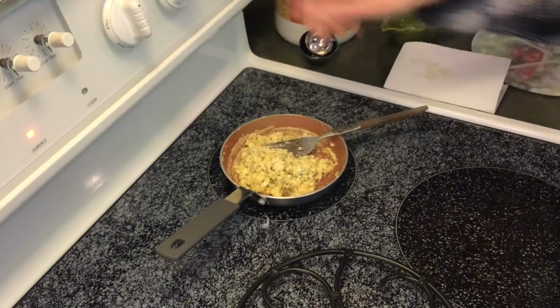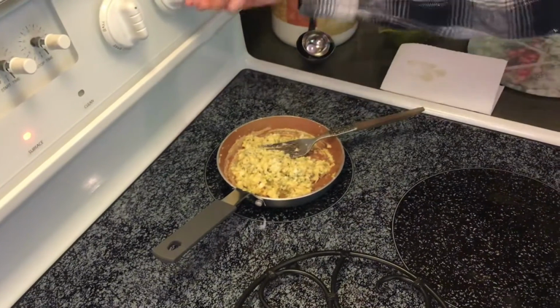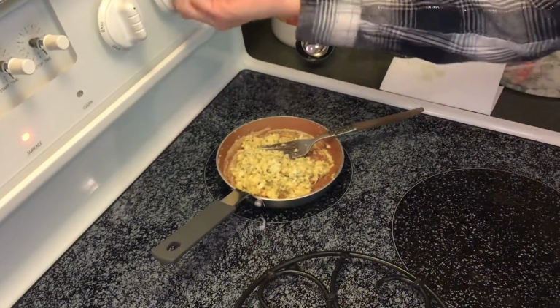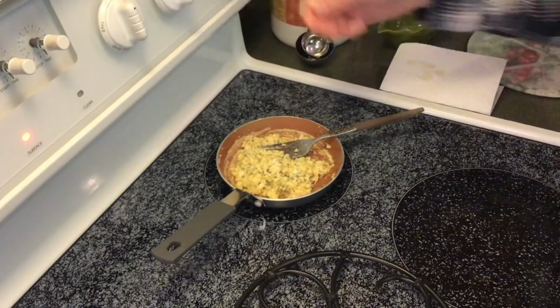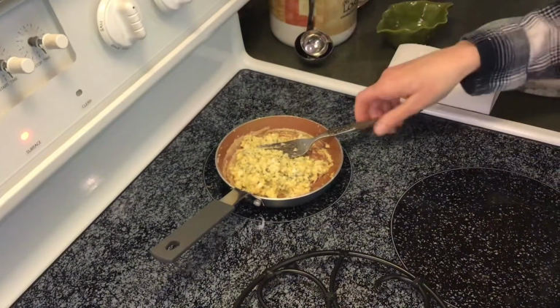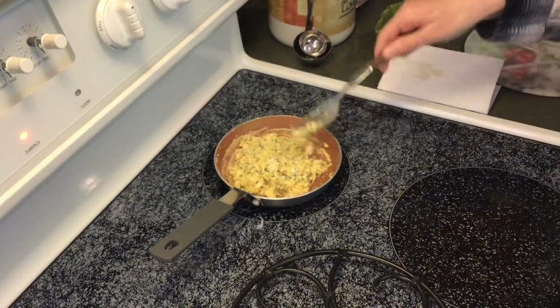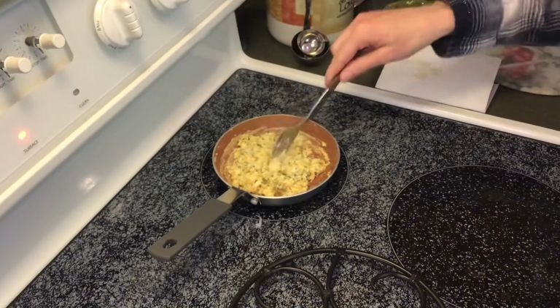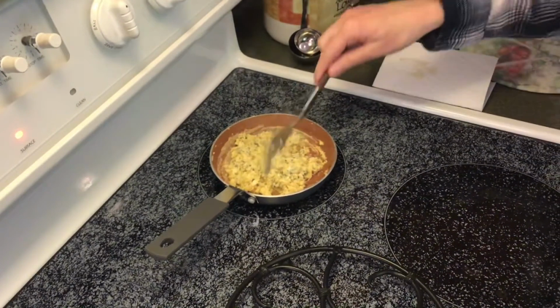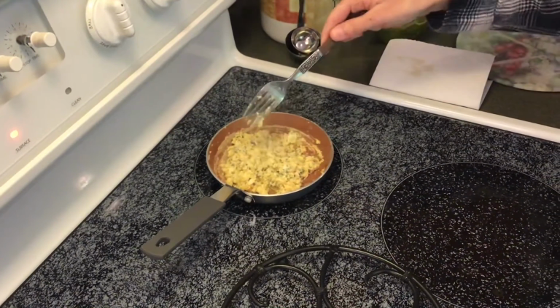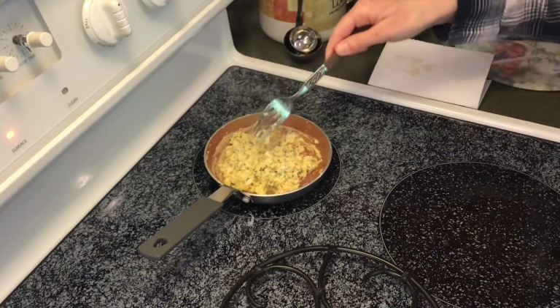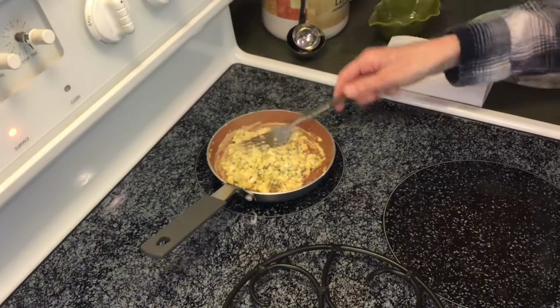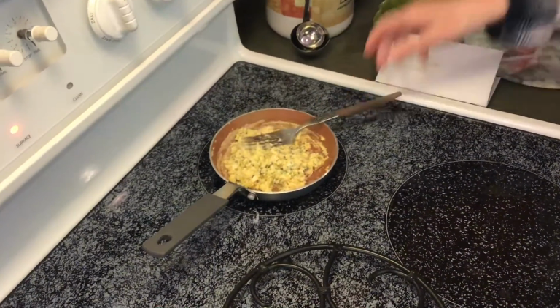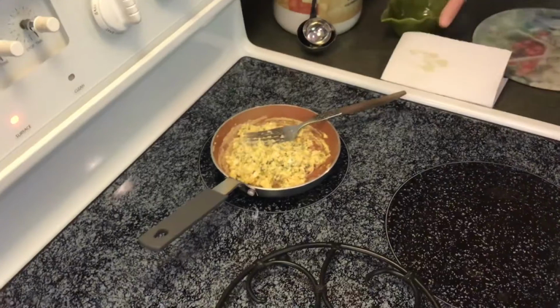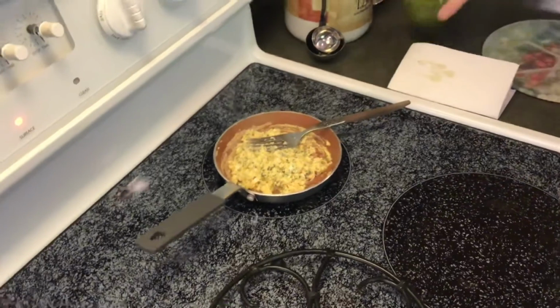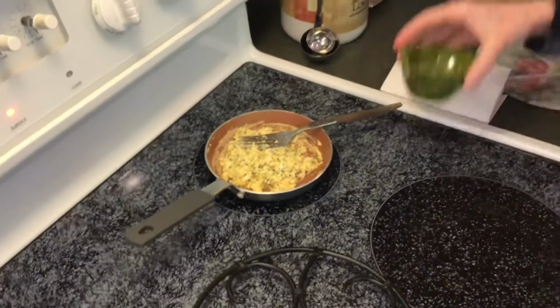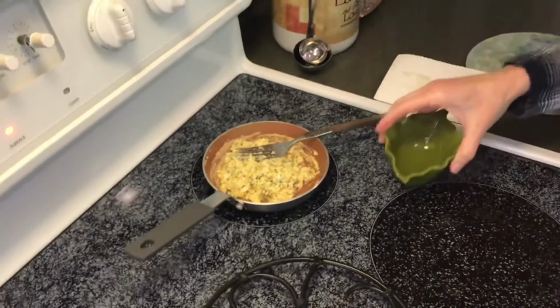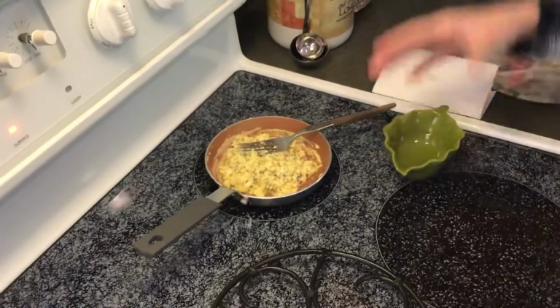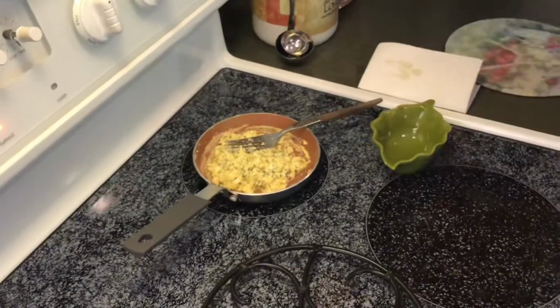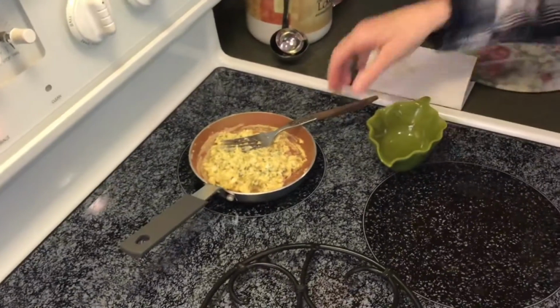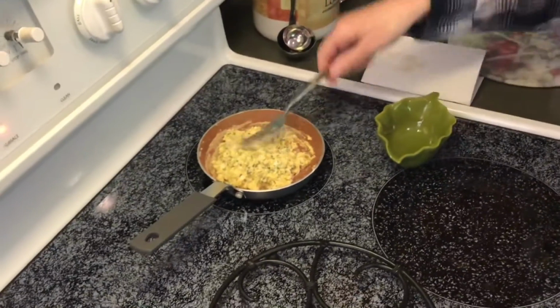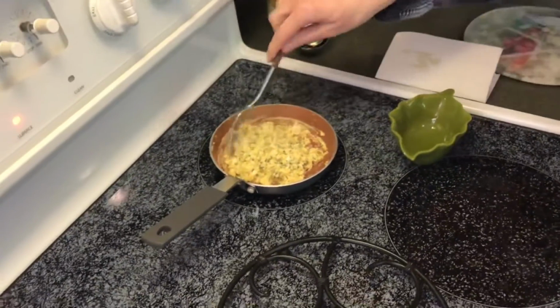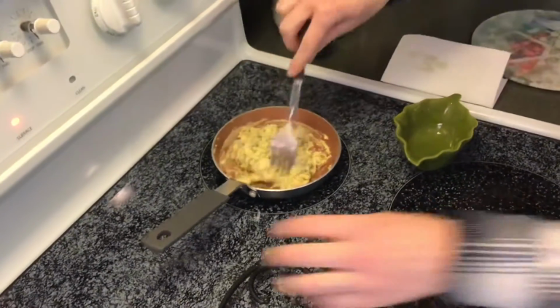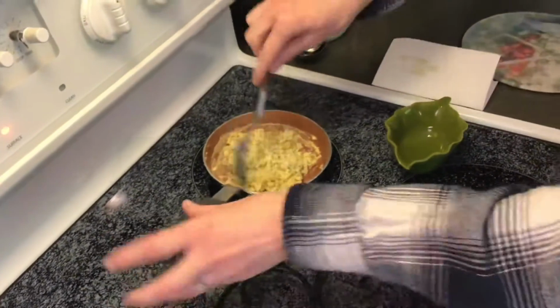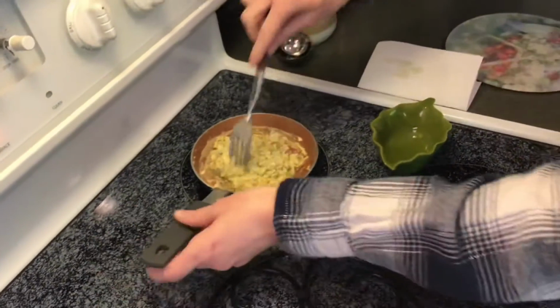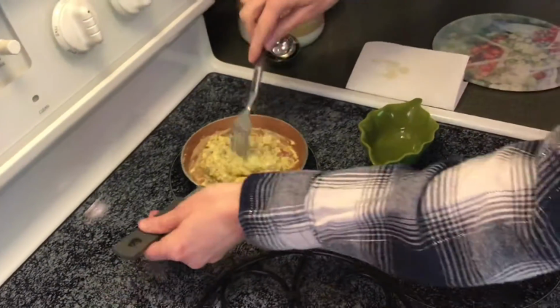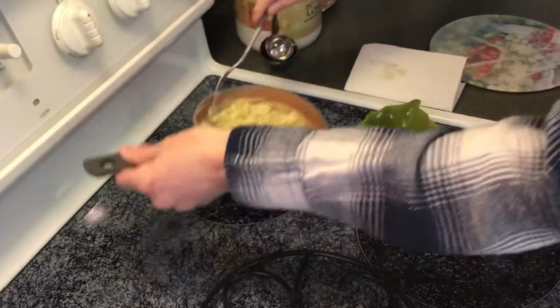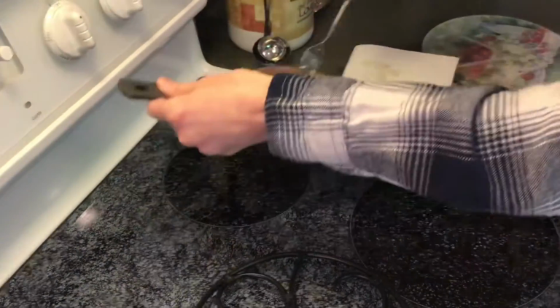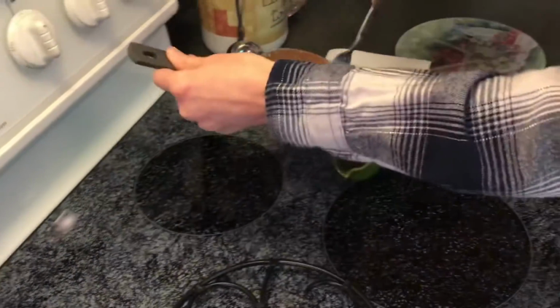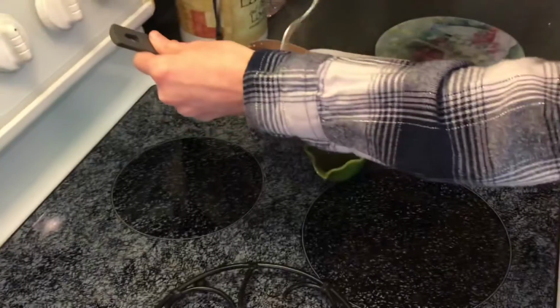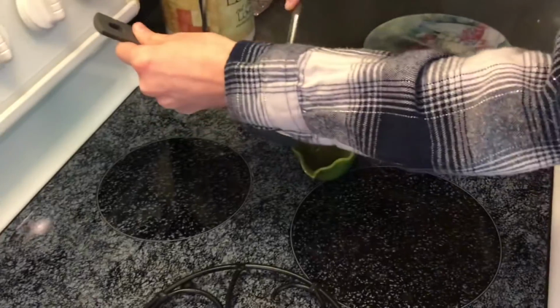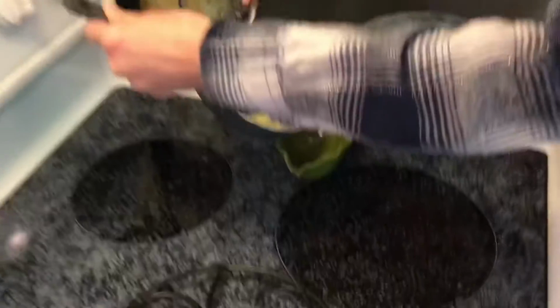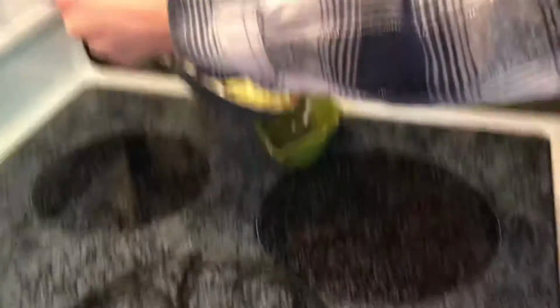I'm going to turn my burner off. At the end, if you want to top it with any additional spices or cheese, feel free. I am going to just pour that directly into a dish here.